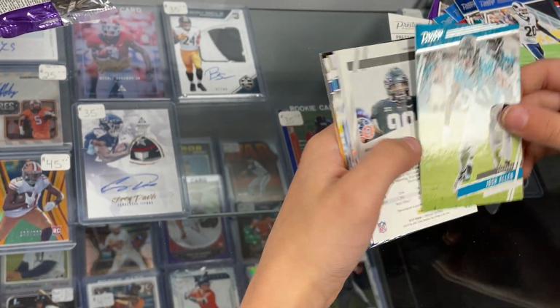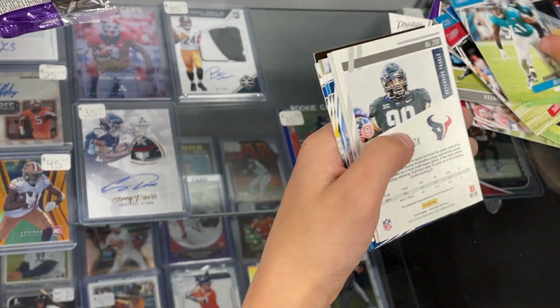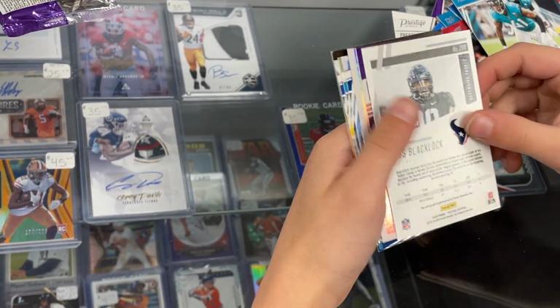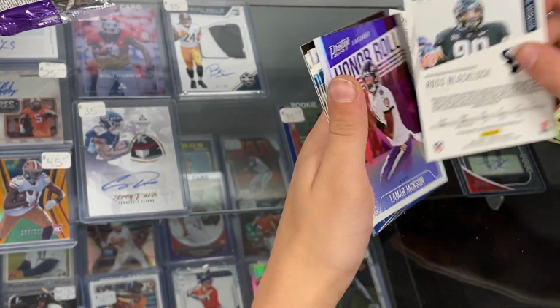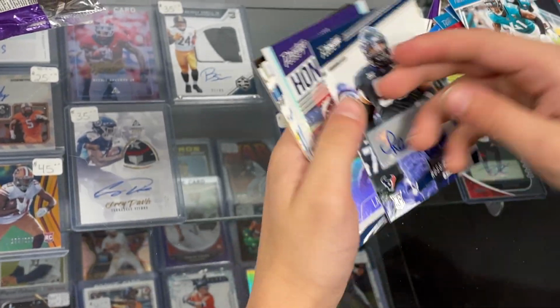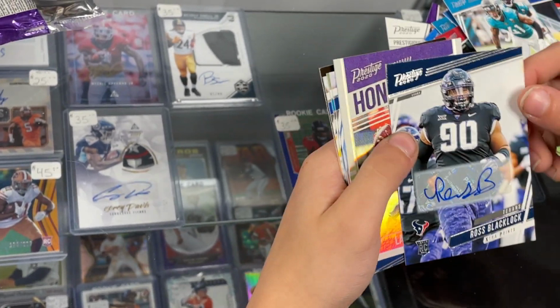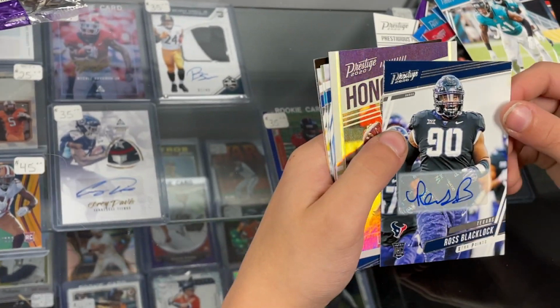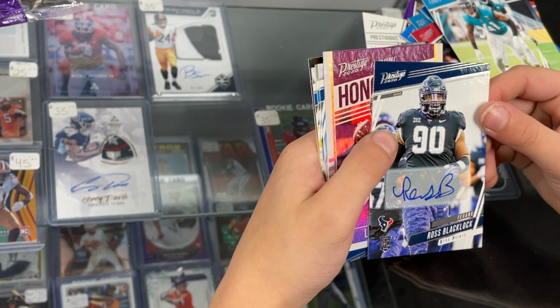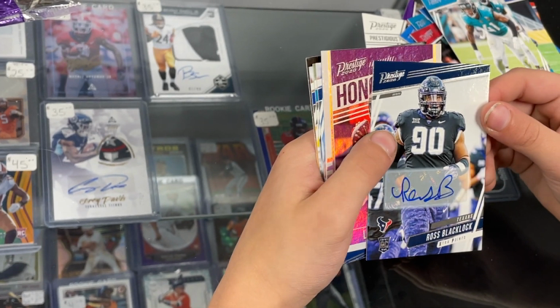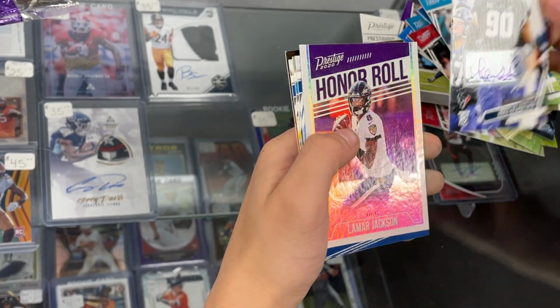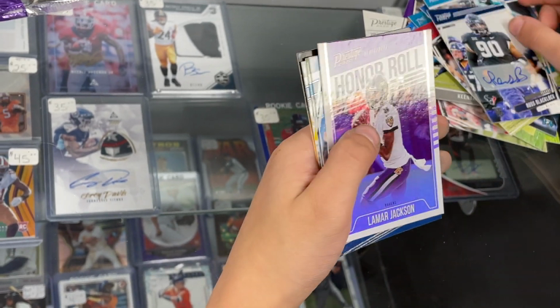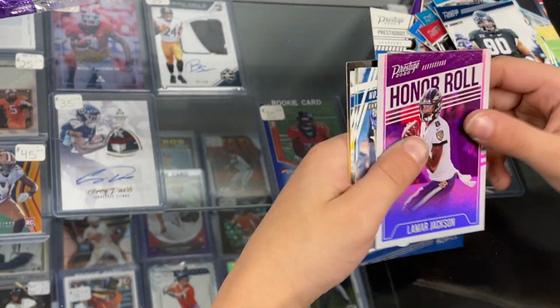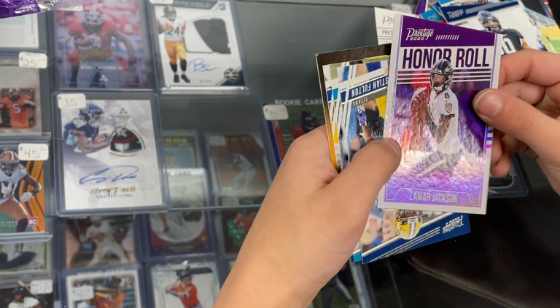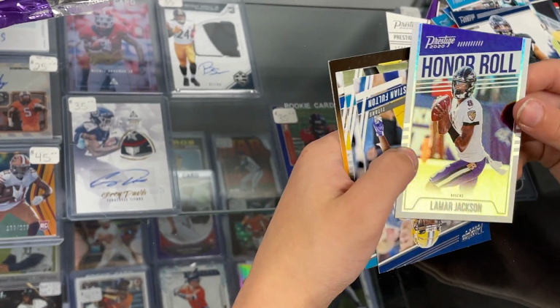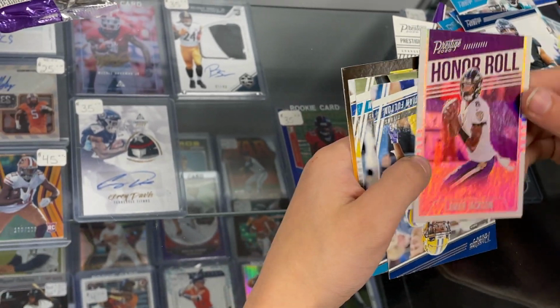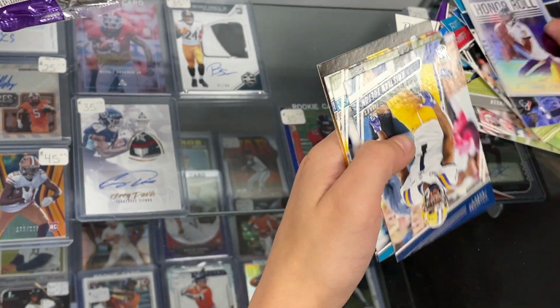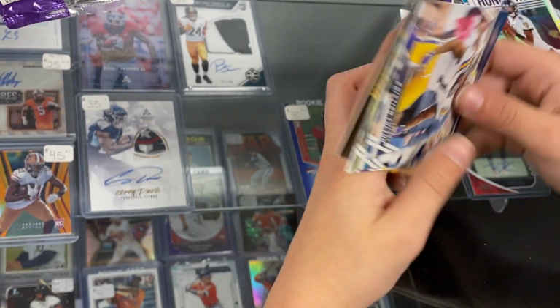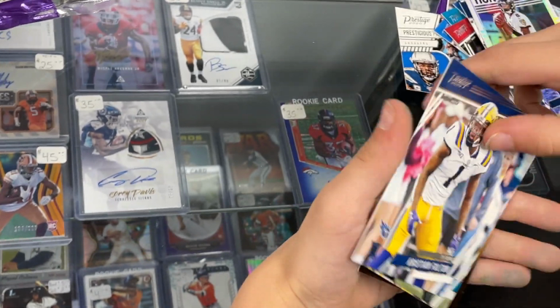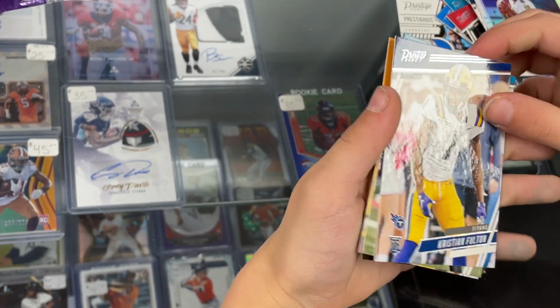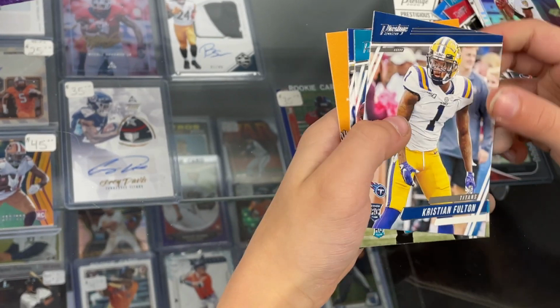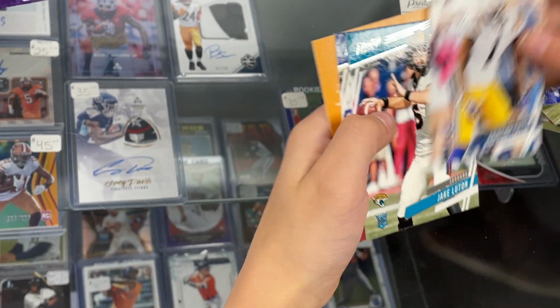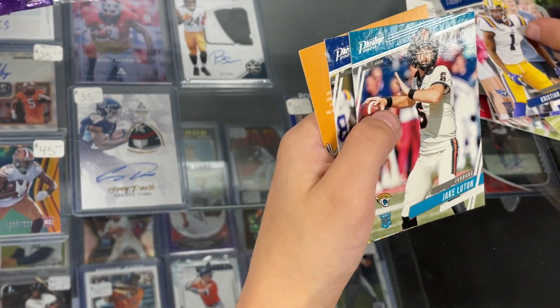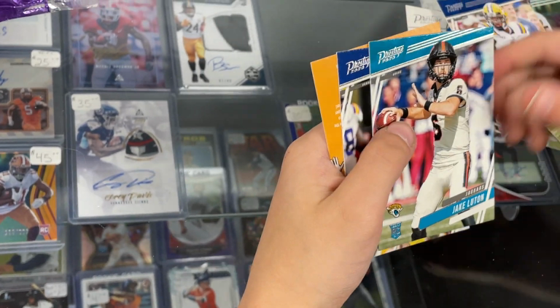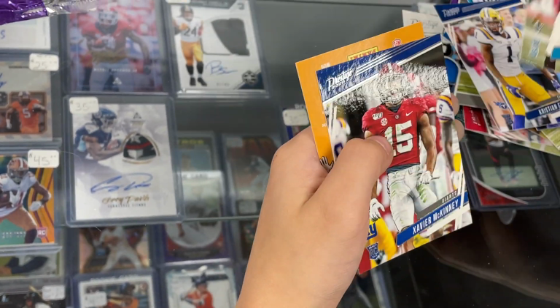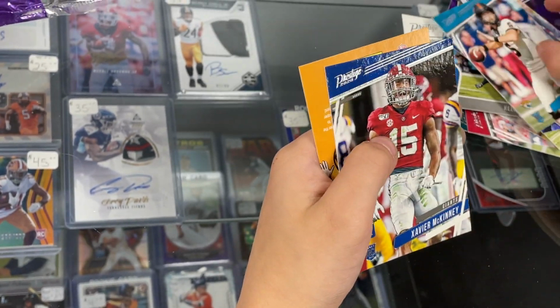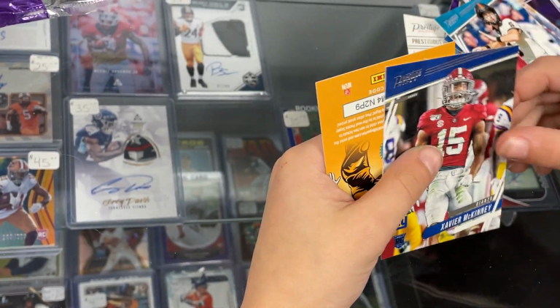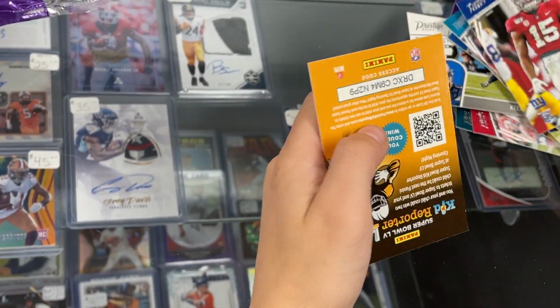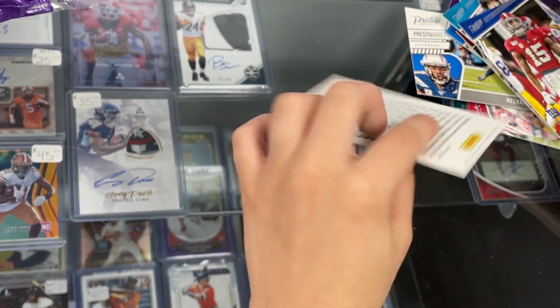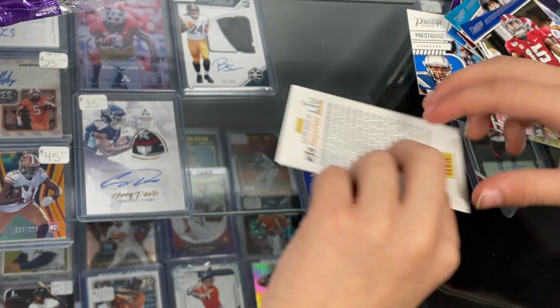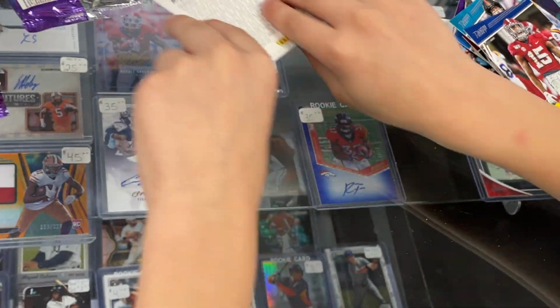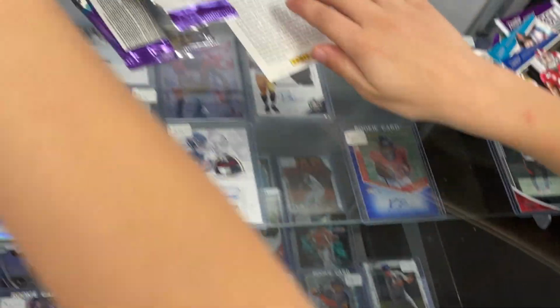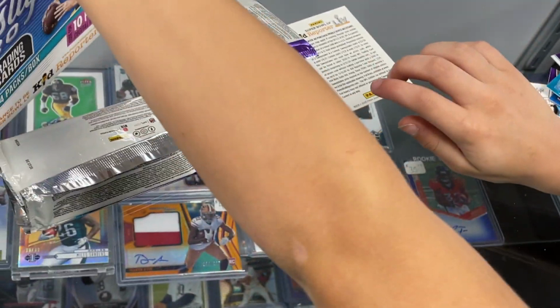We got one backwards and upside down. Is that the... yes, it is — autograph. Lamar. And some rookies here. Maybe you can get Burrow. Jake Luton. All right, two more packs.